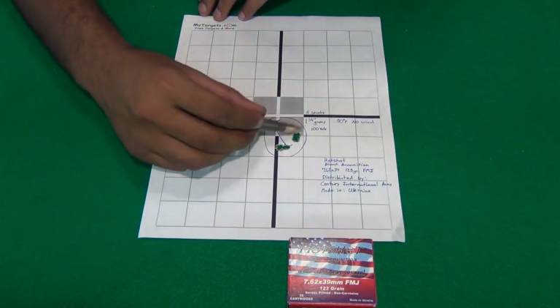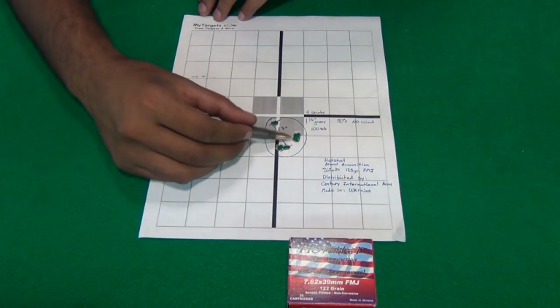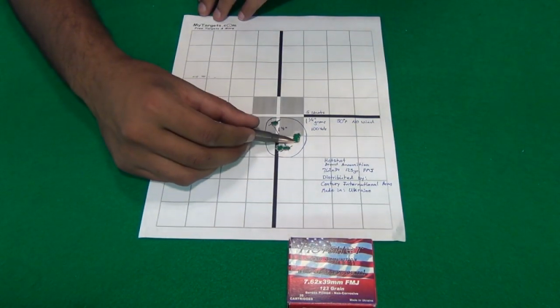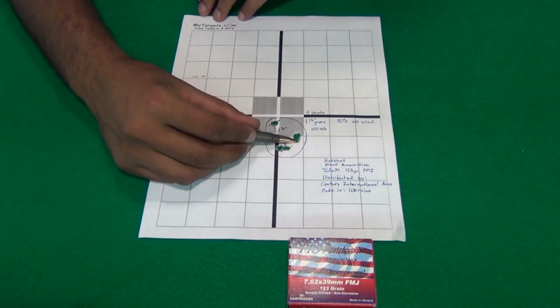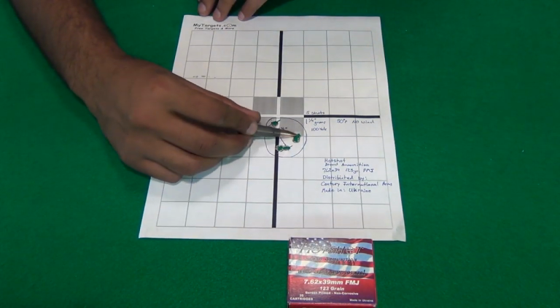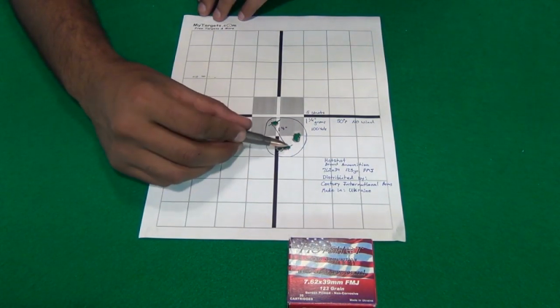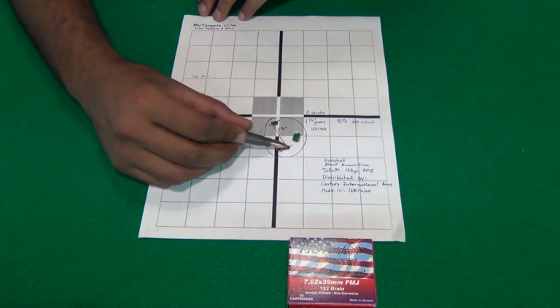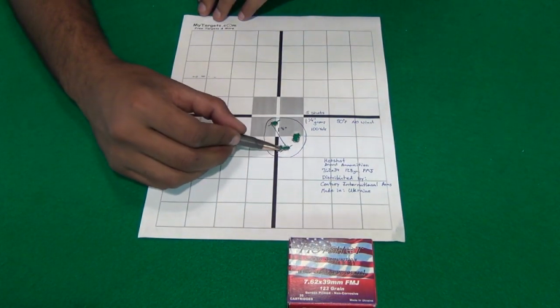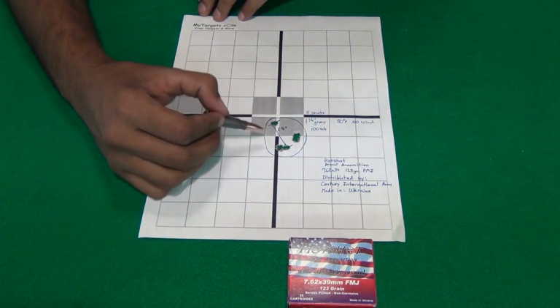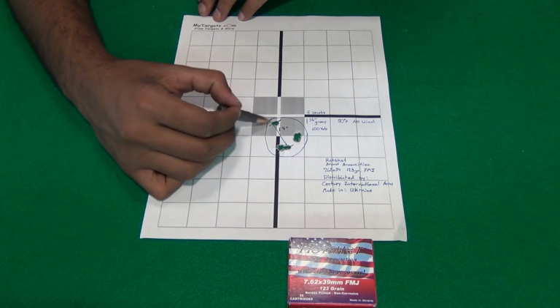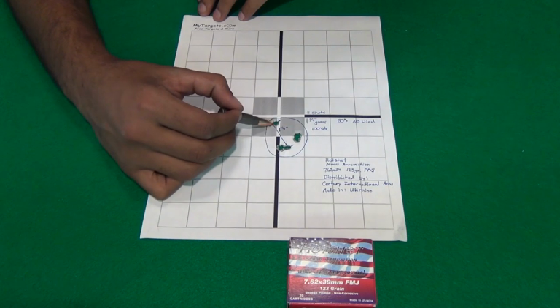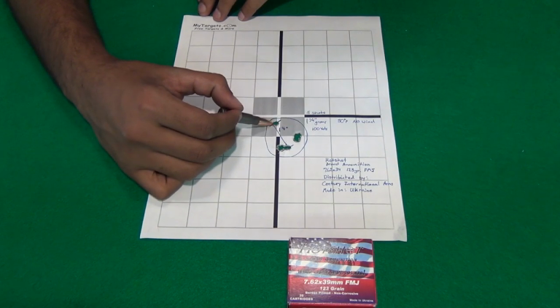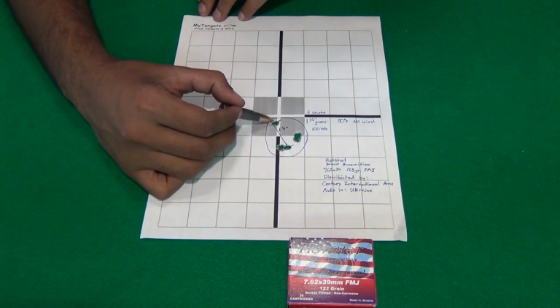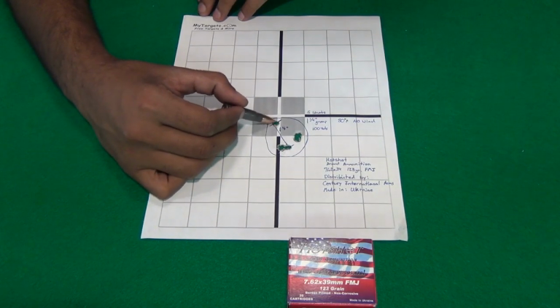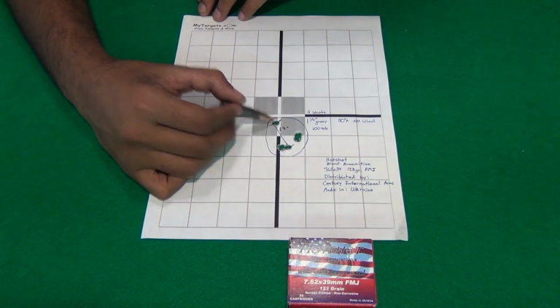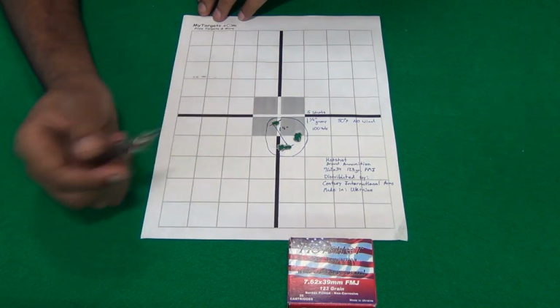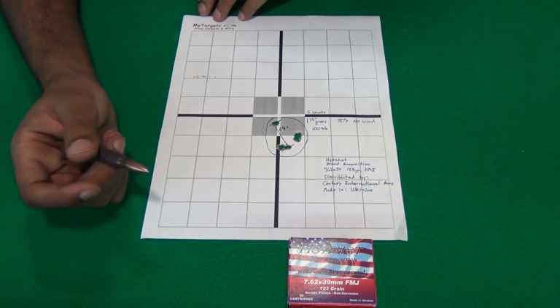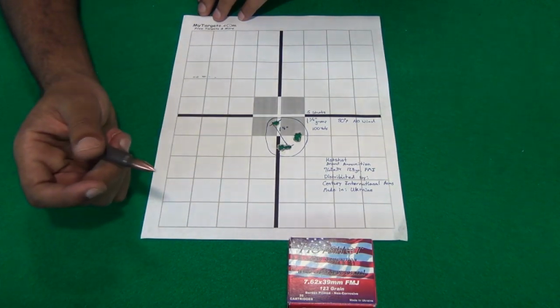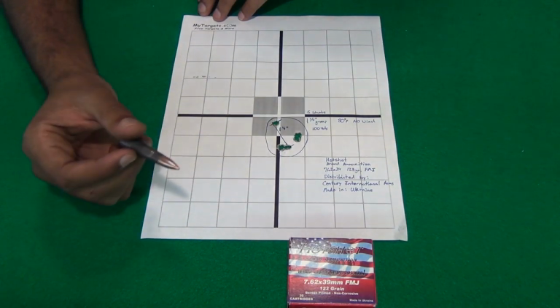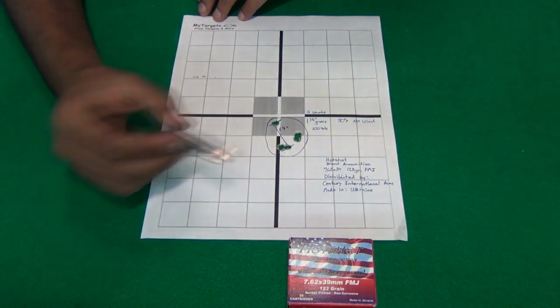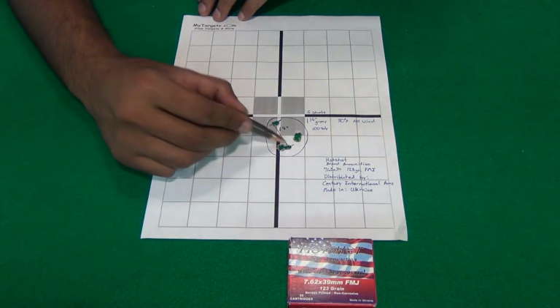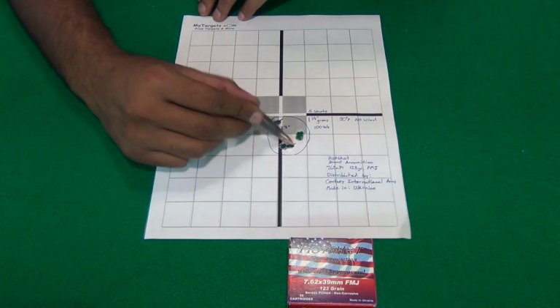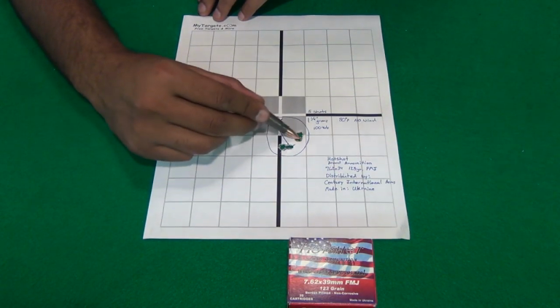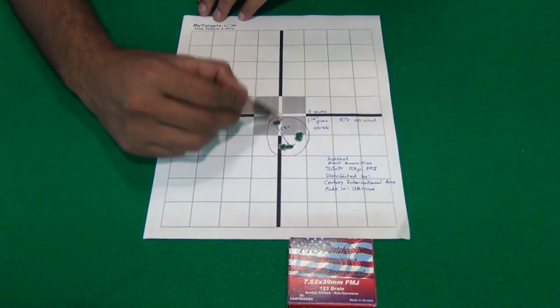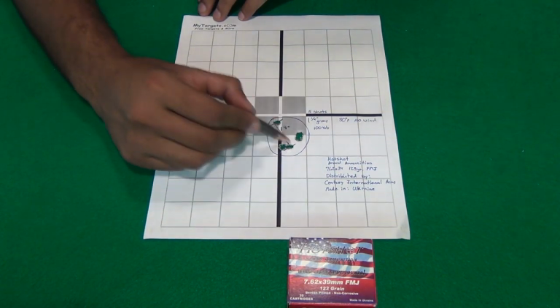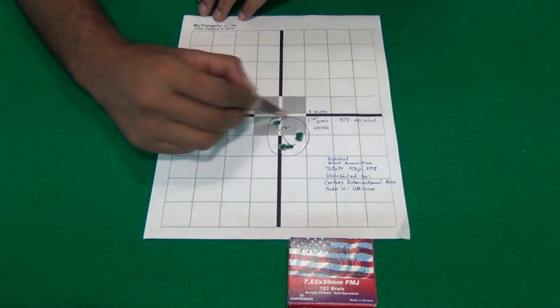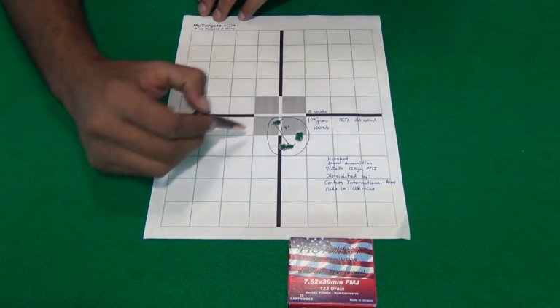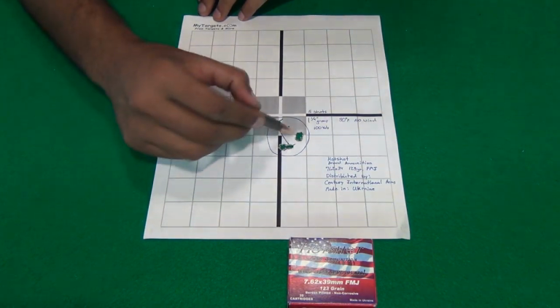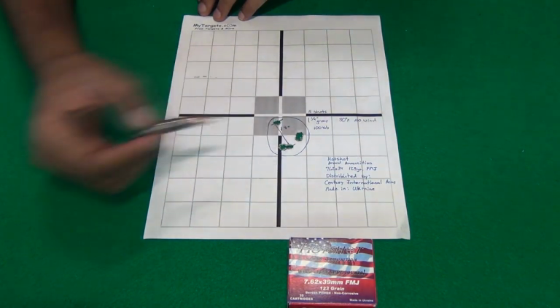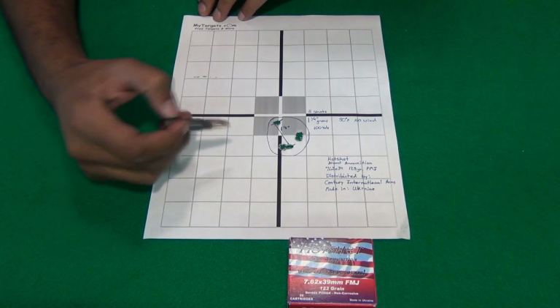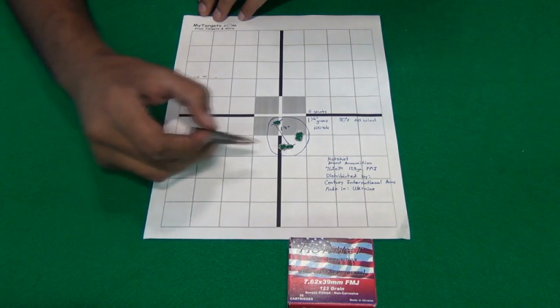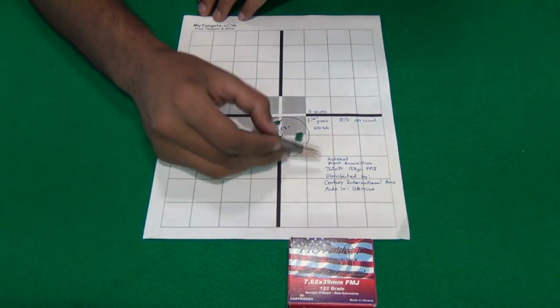It's a five-shot group: one, two here, one, two there — that's four — and then the fifth one right here. I don't remember the order in which they hit, but that's what it was.